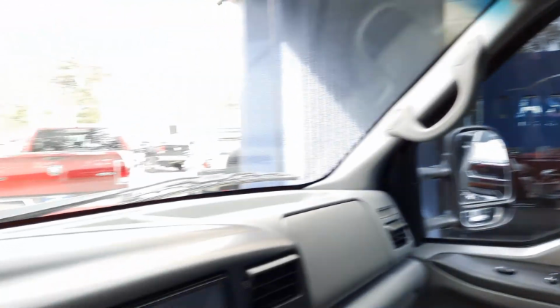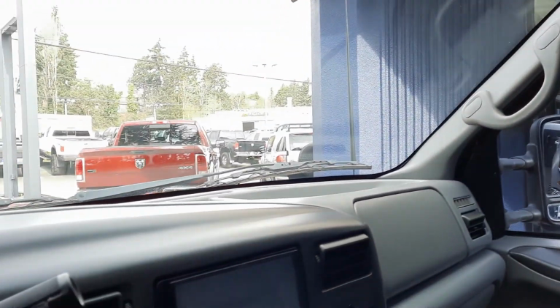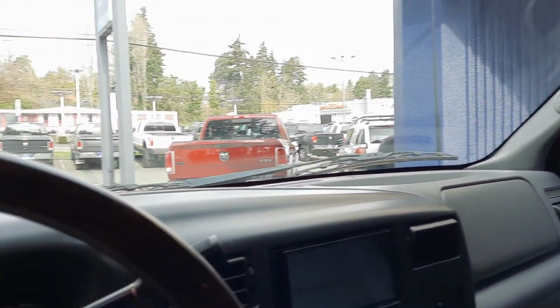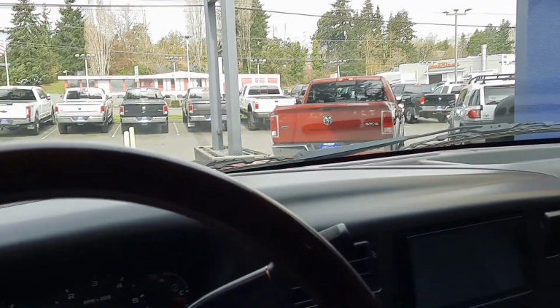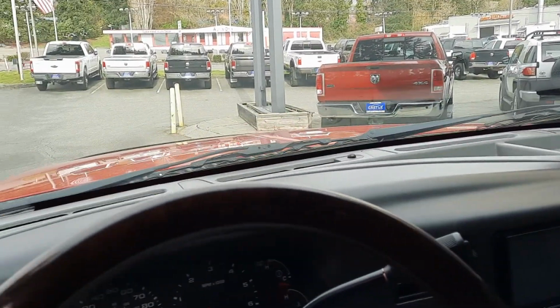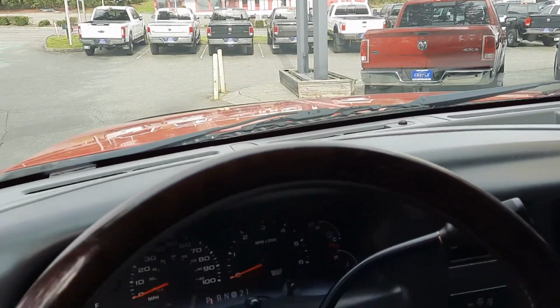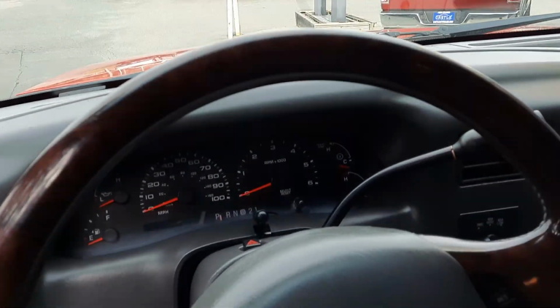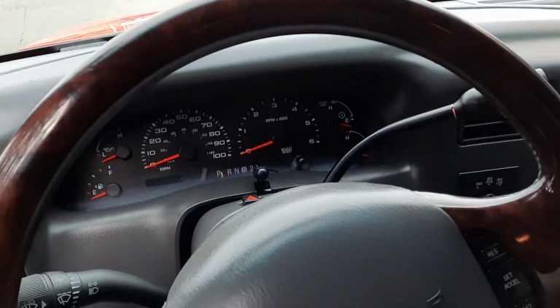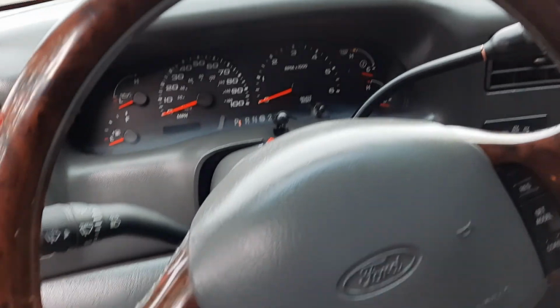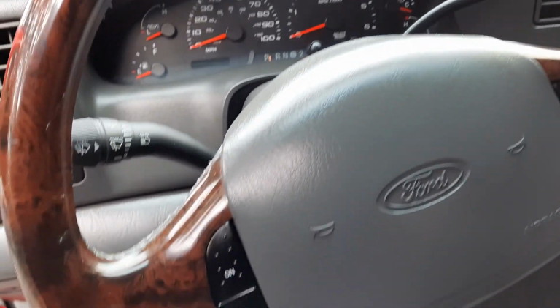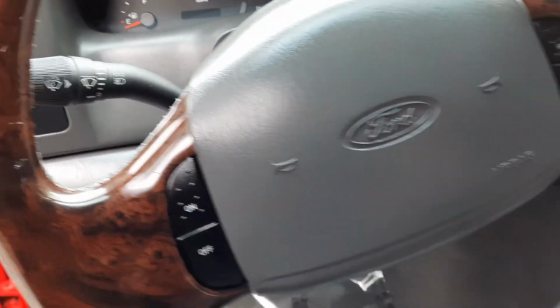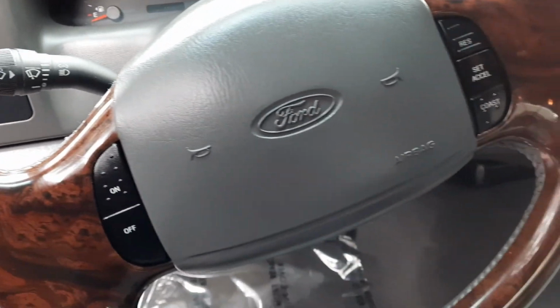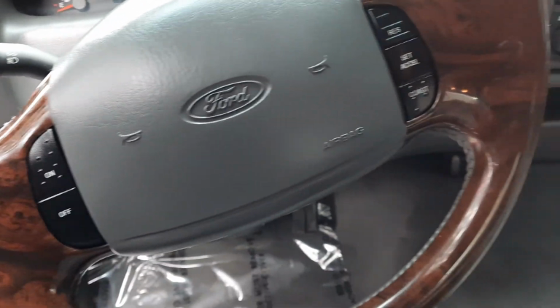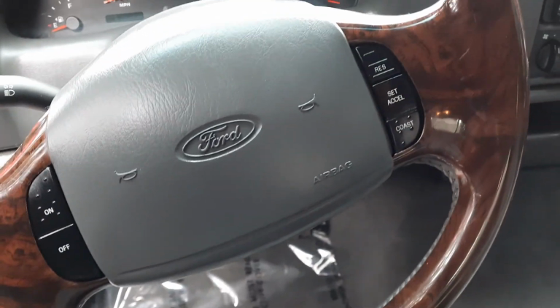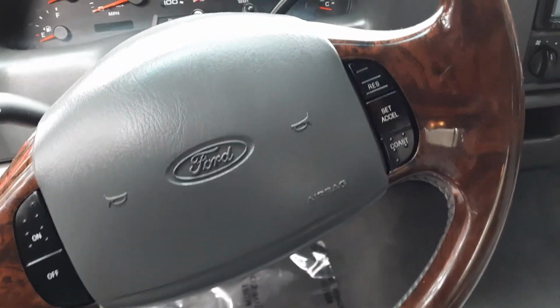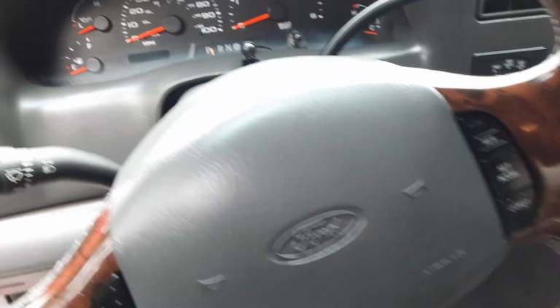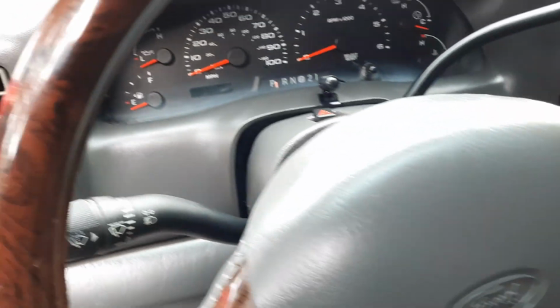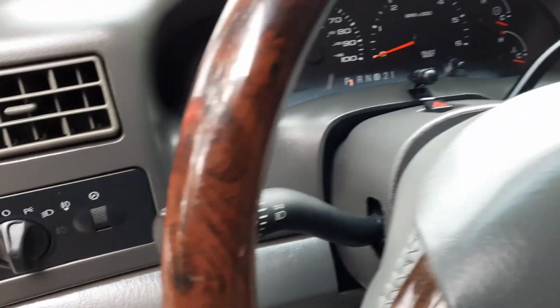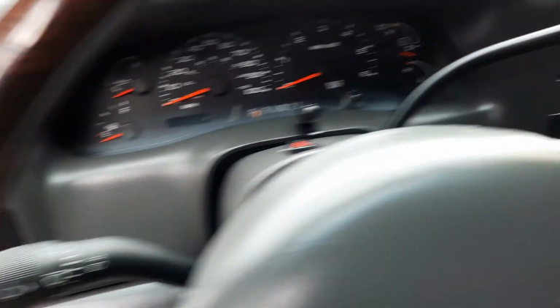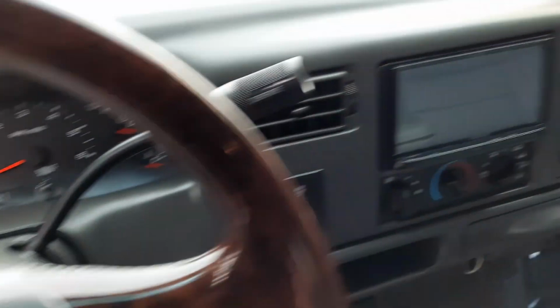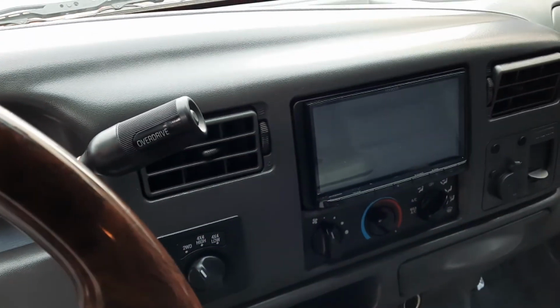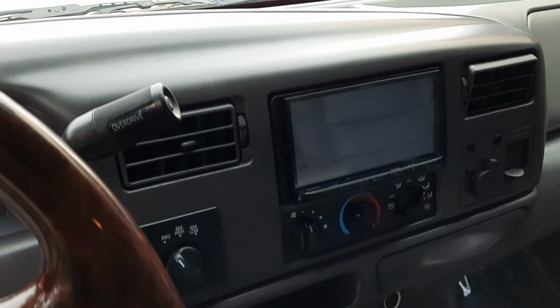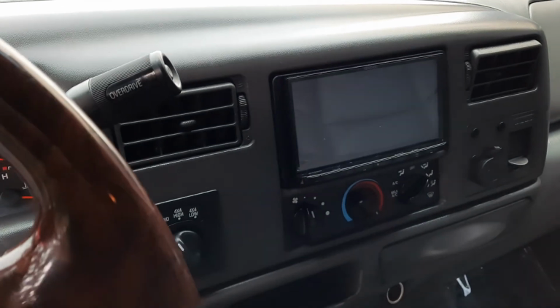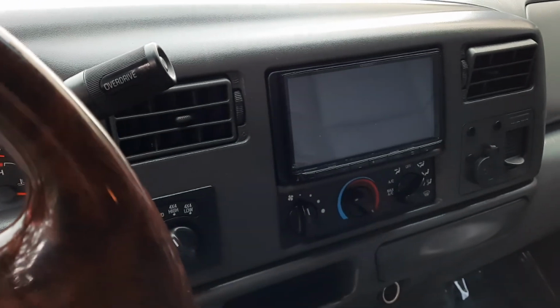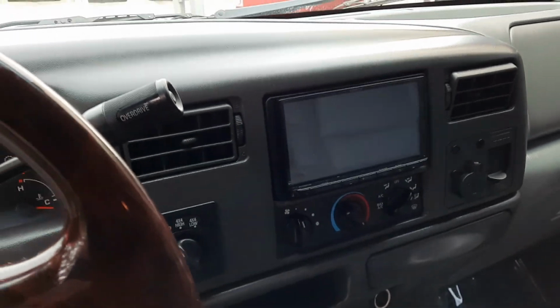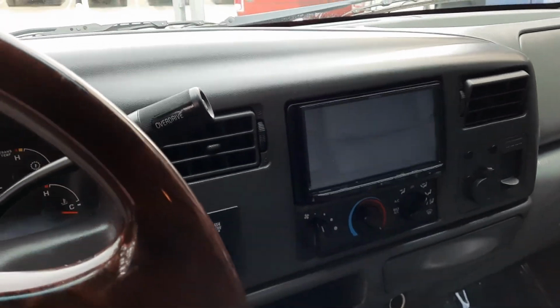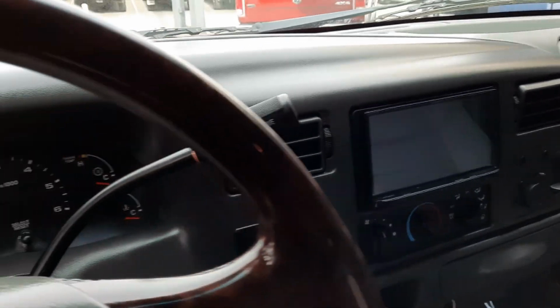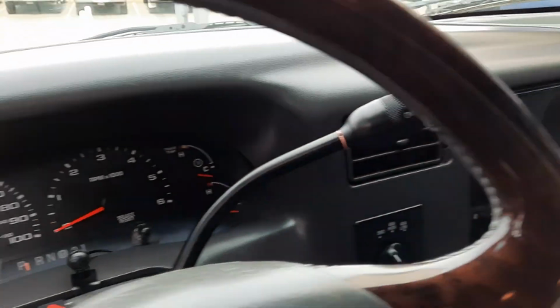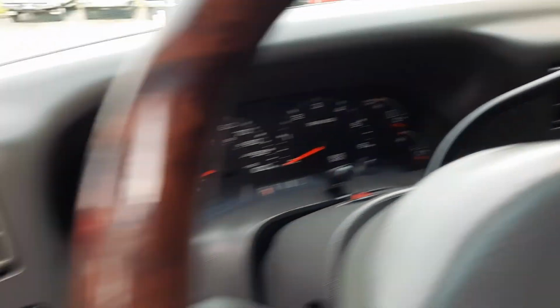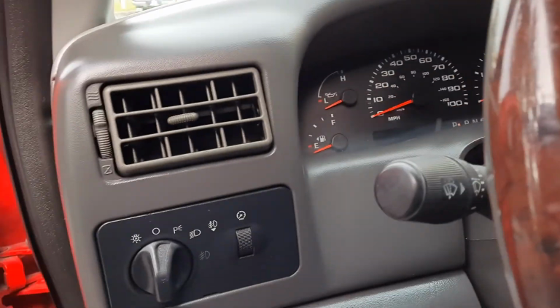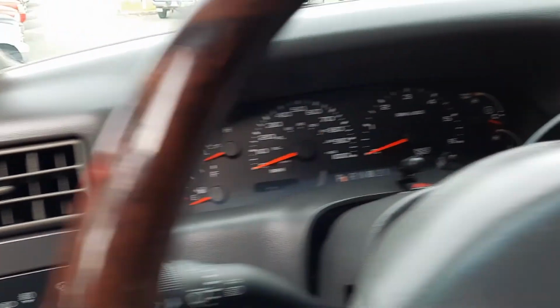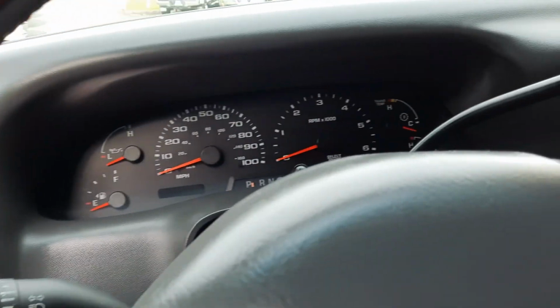Let's get some features up front. As you can see it has a wood steering wheel, which is nice. Aftermarket stereo so it's gonna have the Bluetooth. I believe it has a backup camera as well.